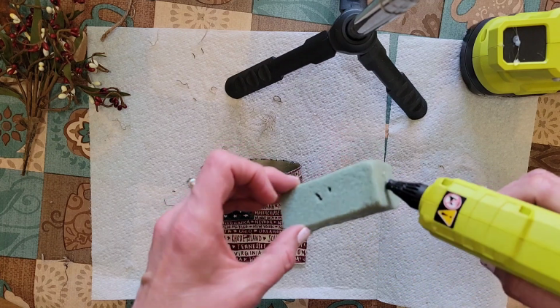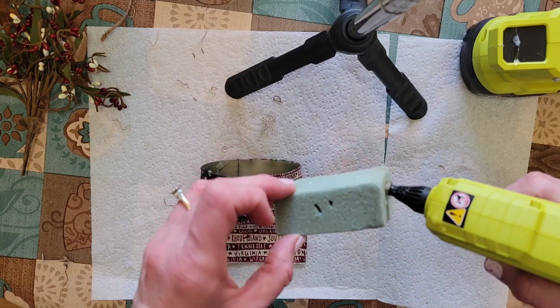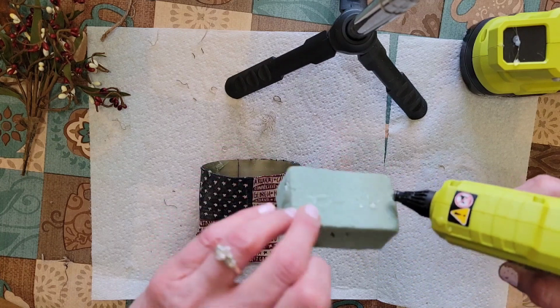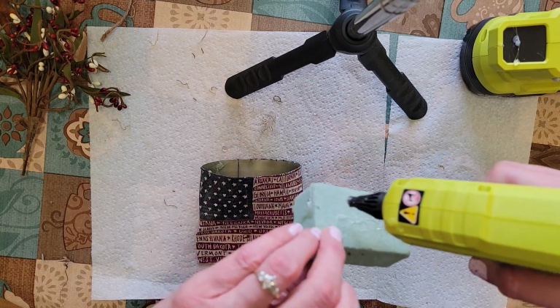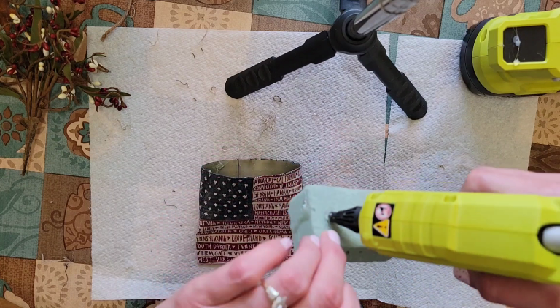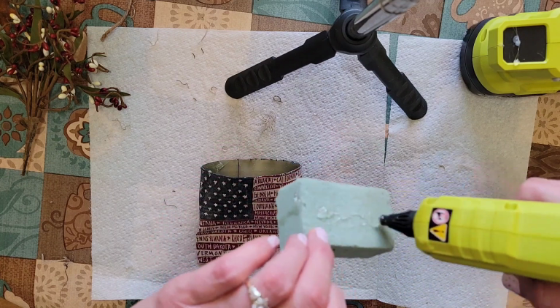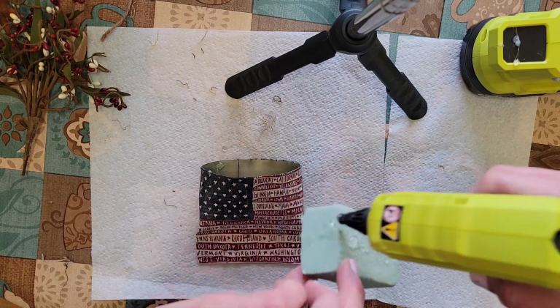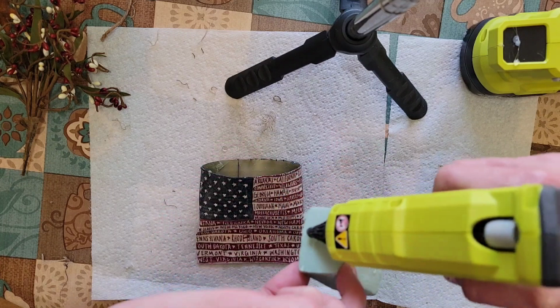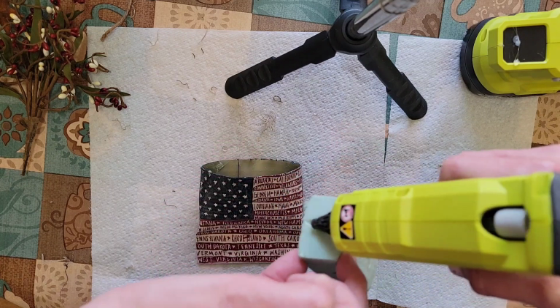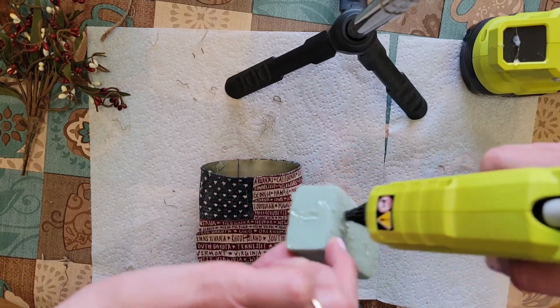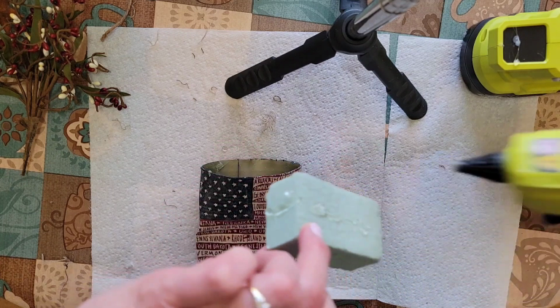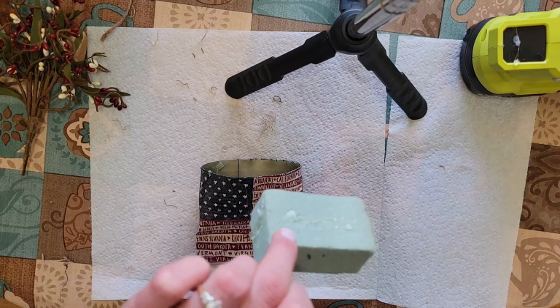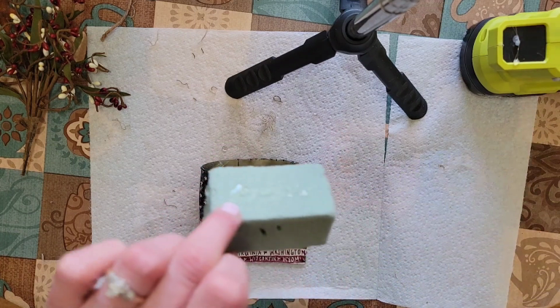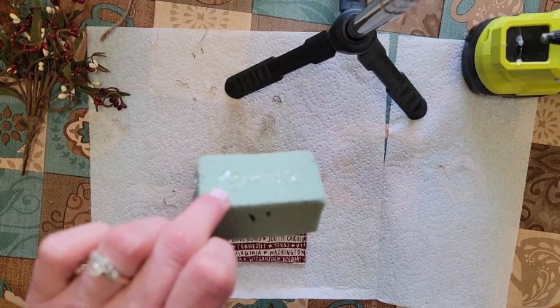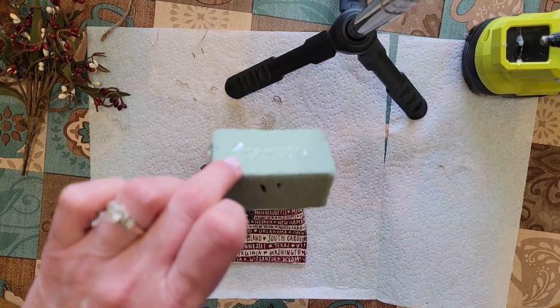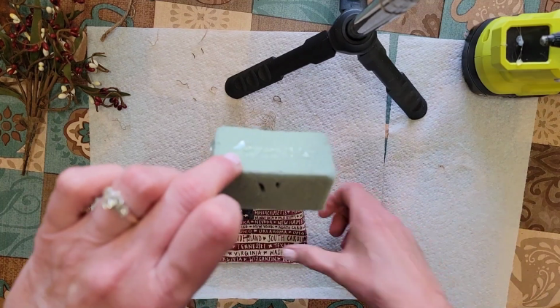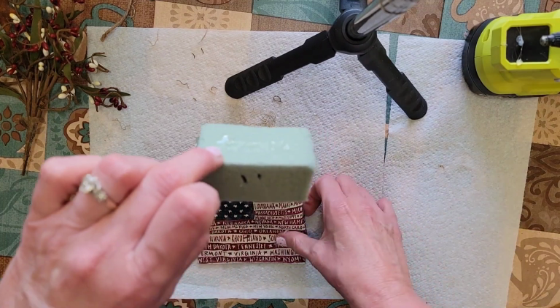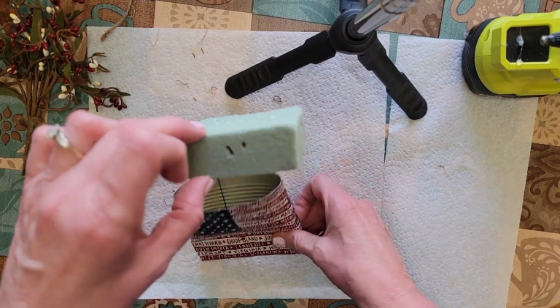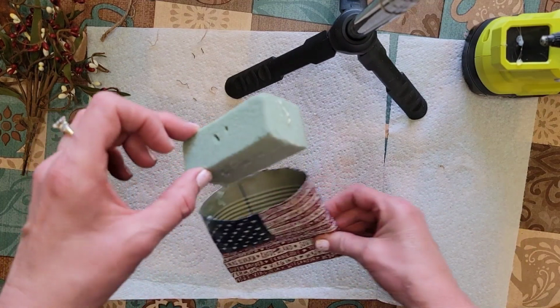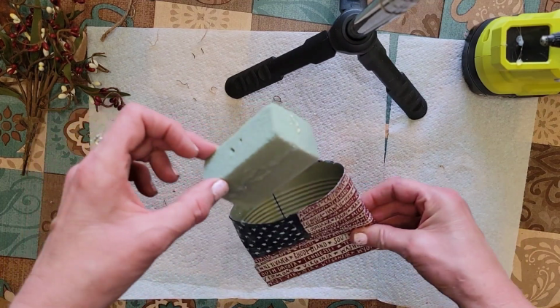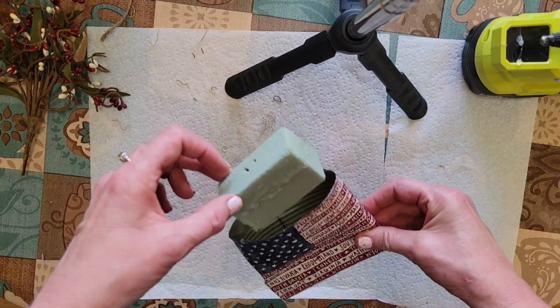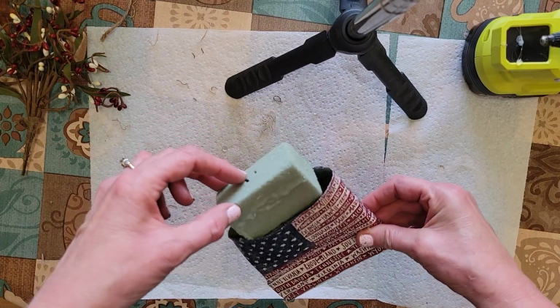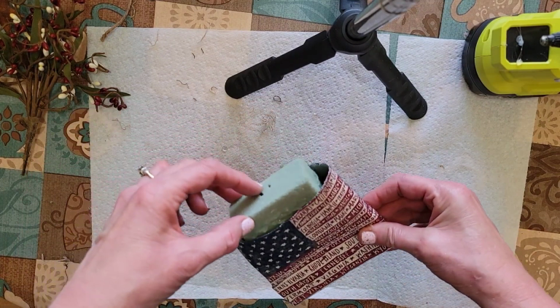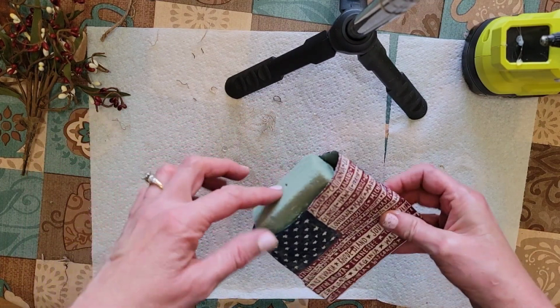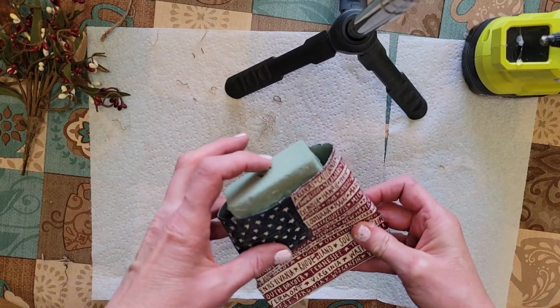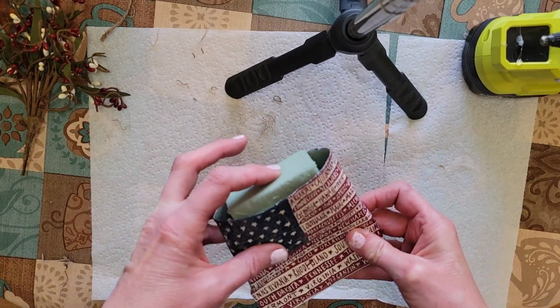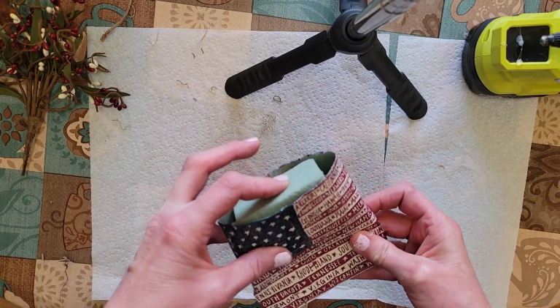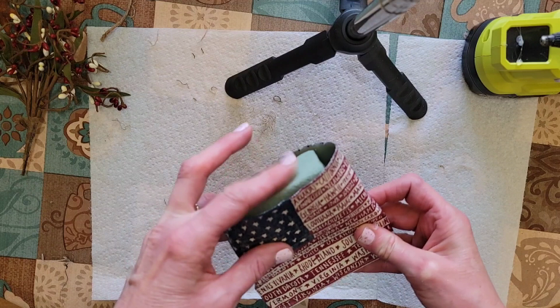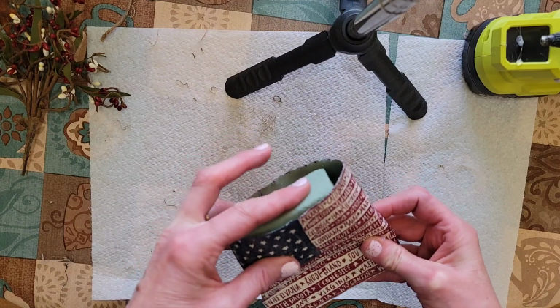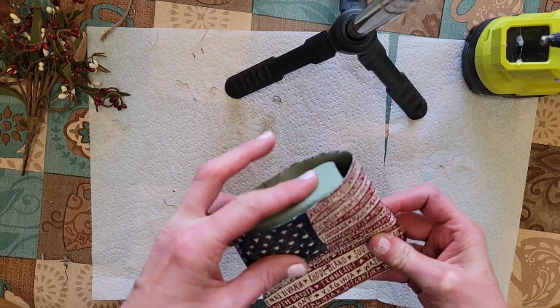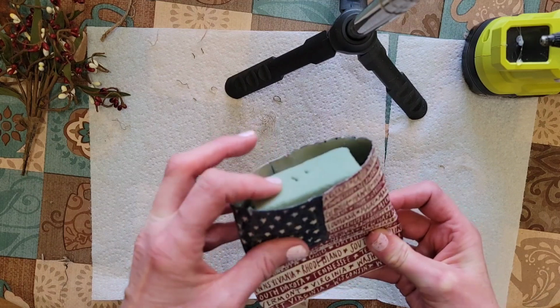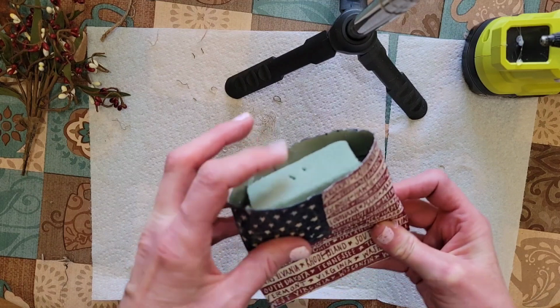I just add enough glue to secure it inside of the can. Slide it down in there, past the opening if you can.